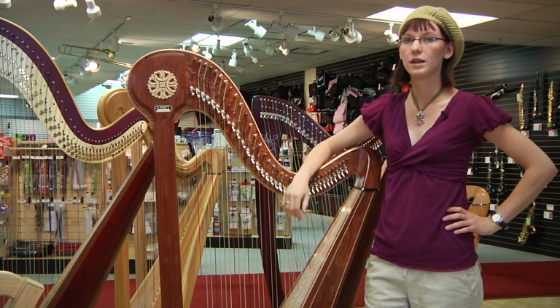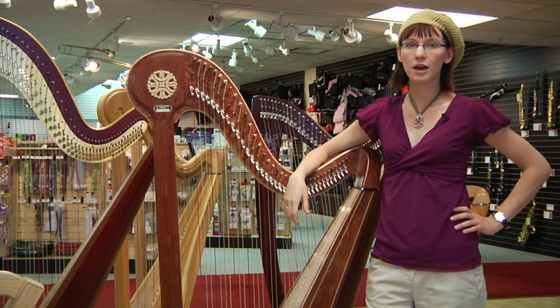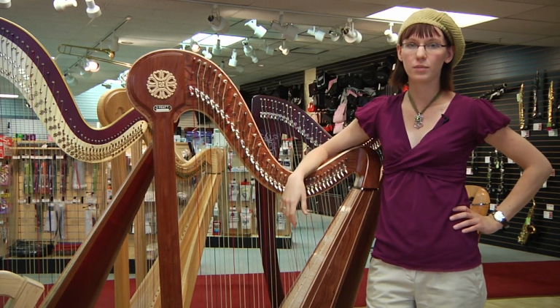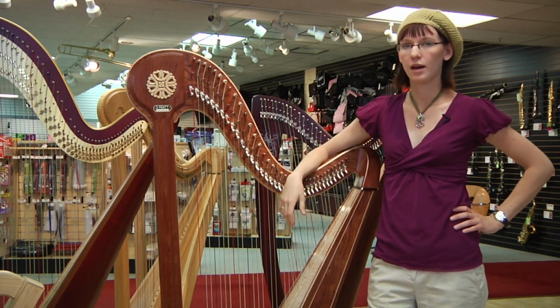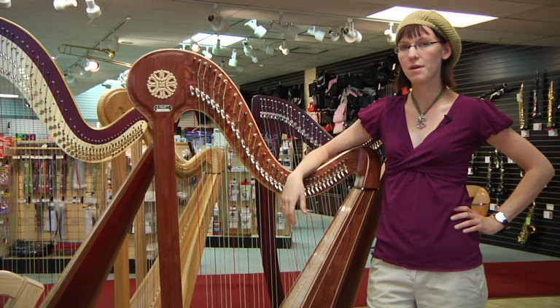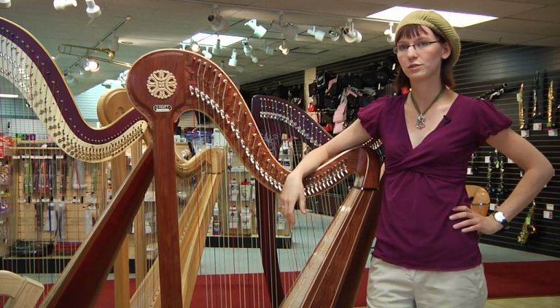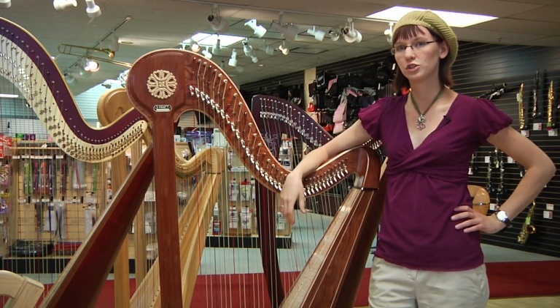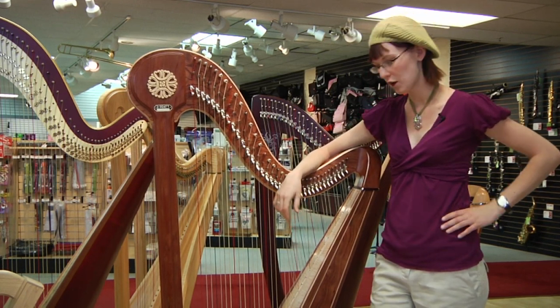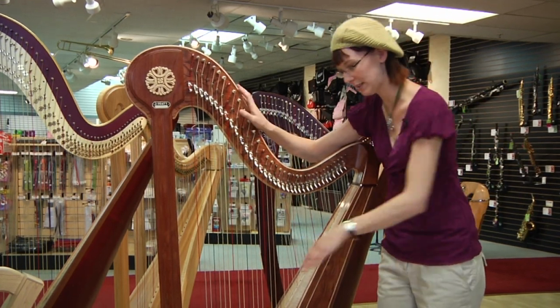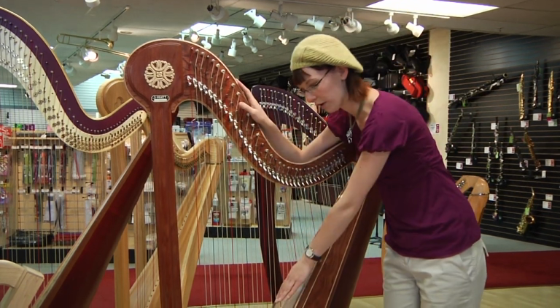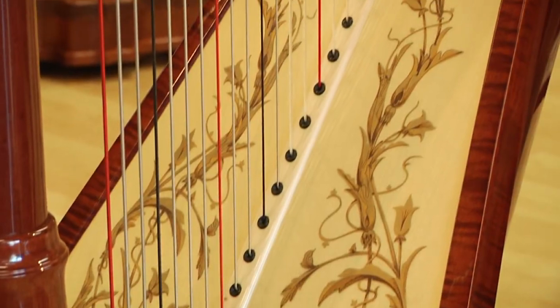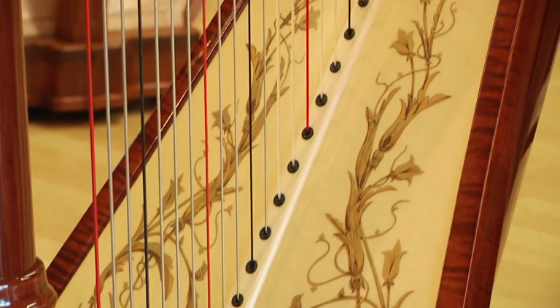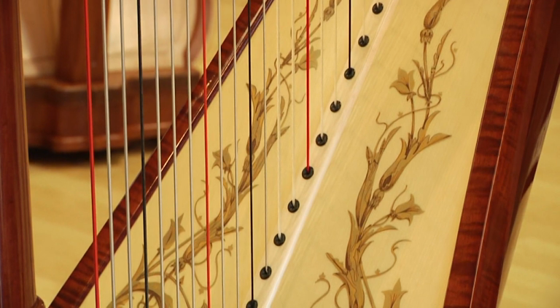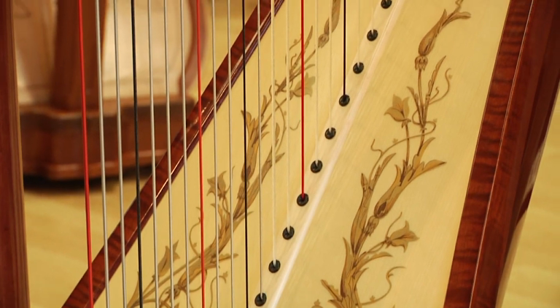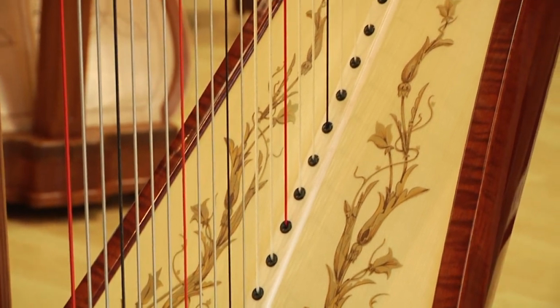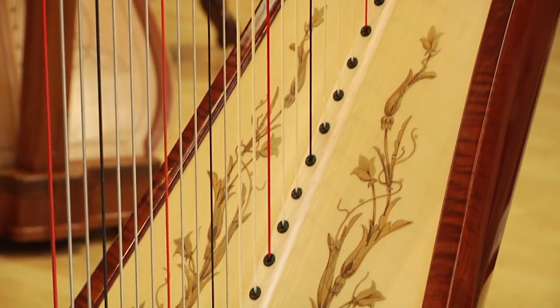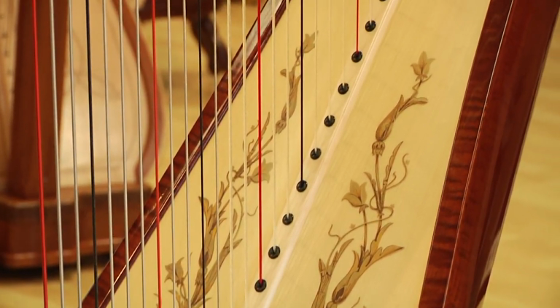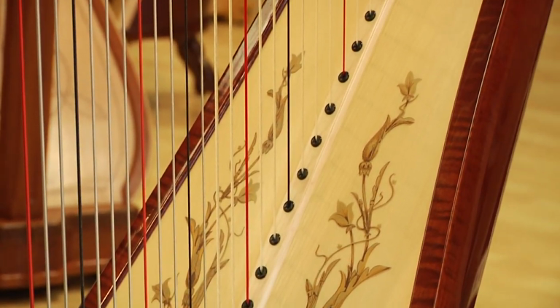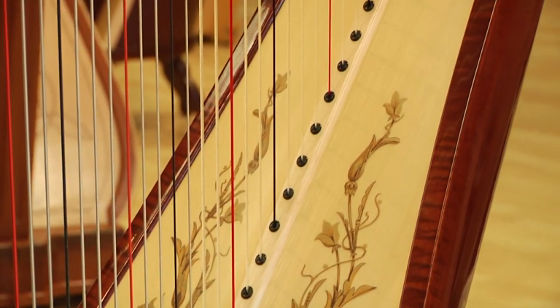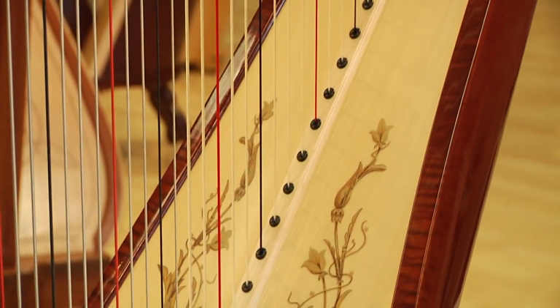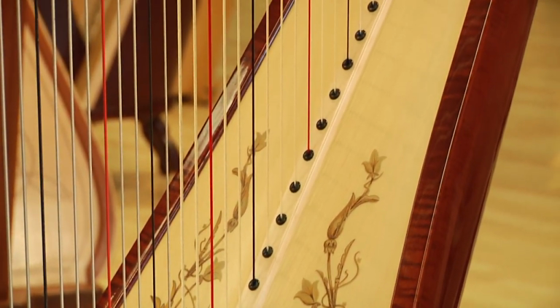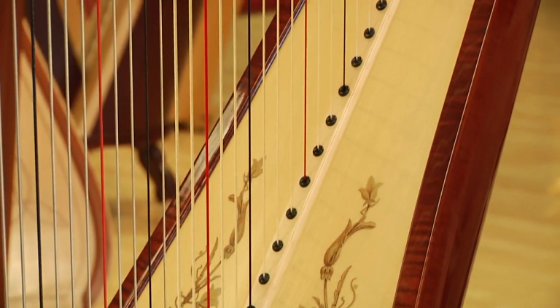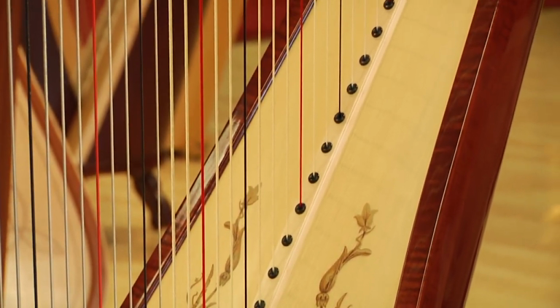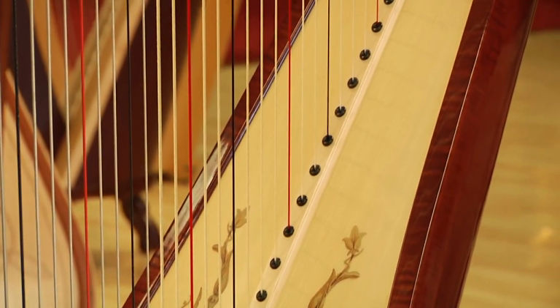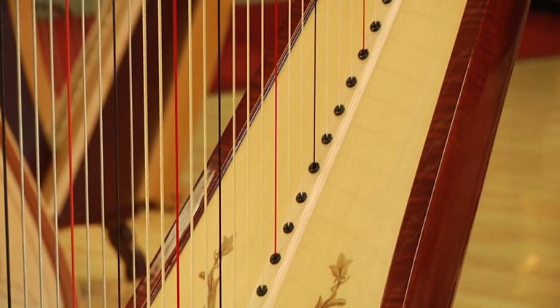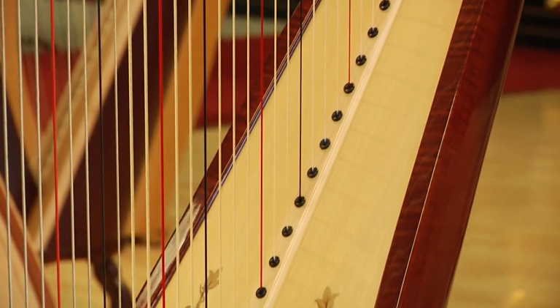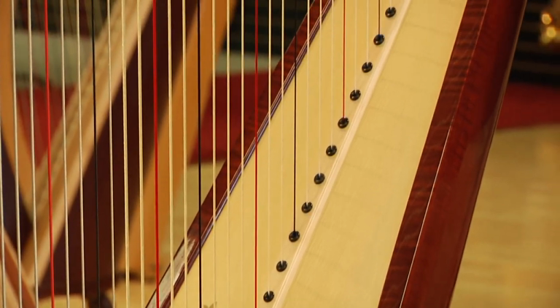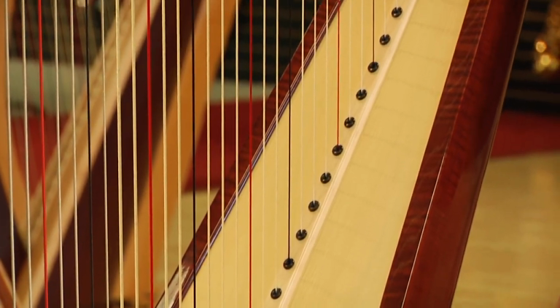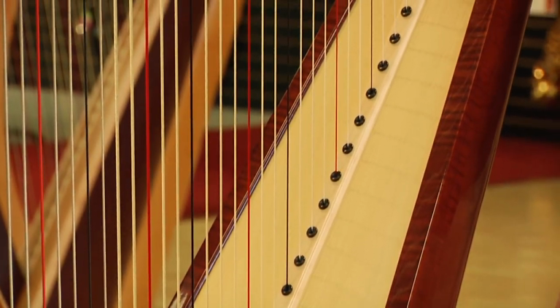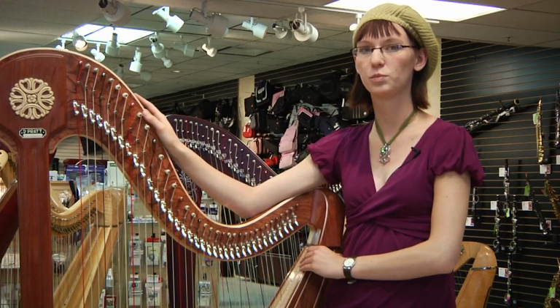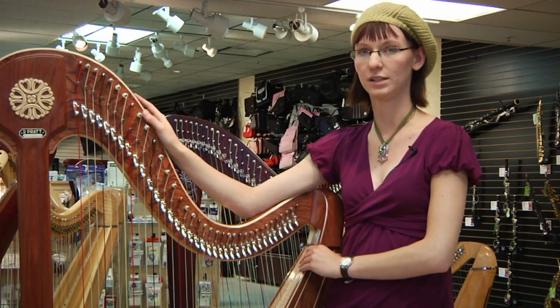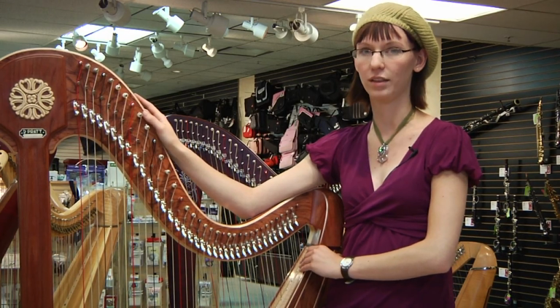To make a harp, a harp maker must first start with a soundboard which needs to be a flat piece of solid wood. The wood is cut to be the appropriate size and shape and aged over time so that it will have maximum resonant quality.